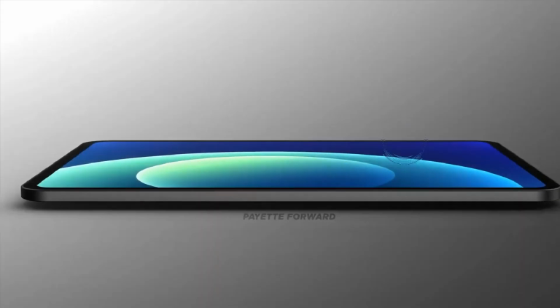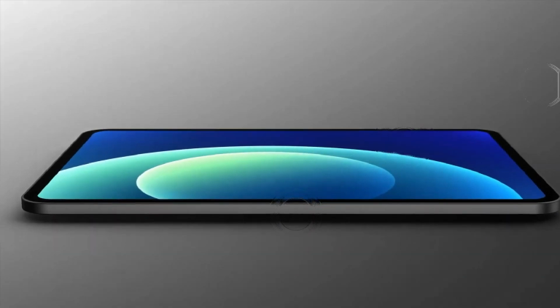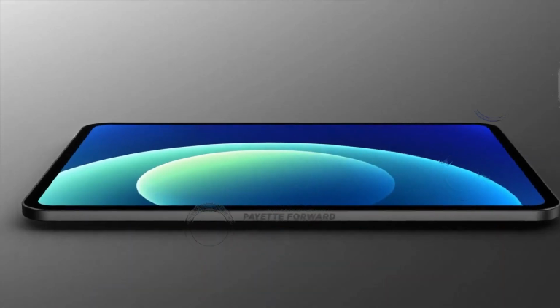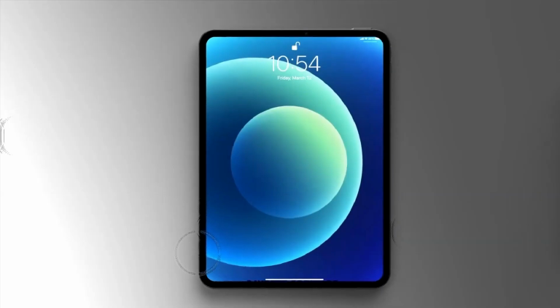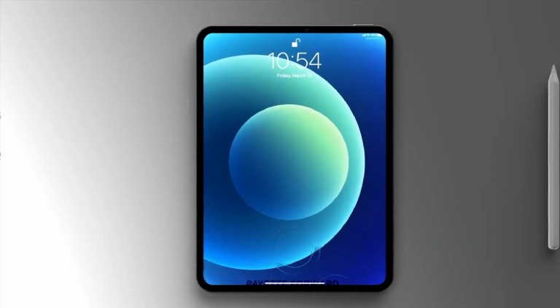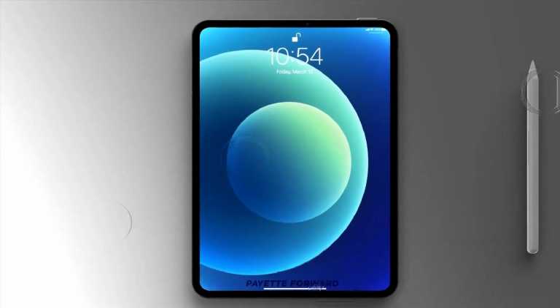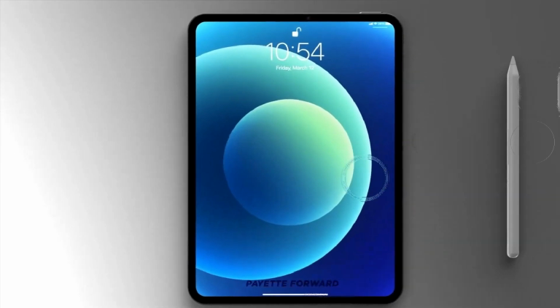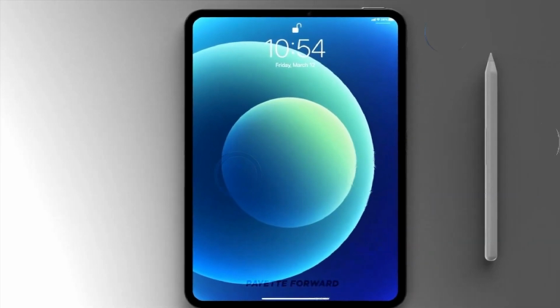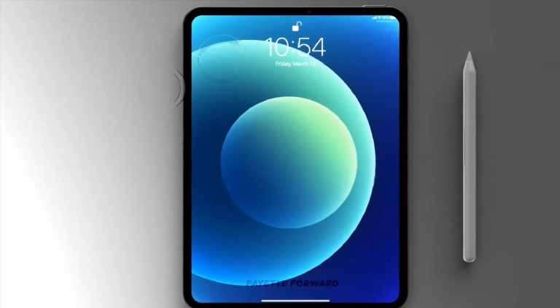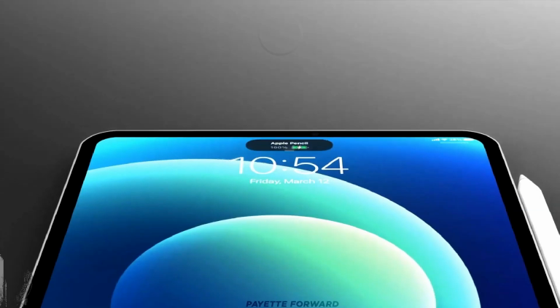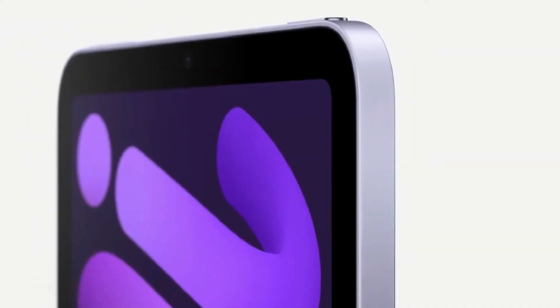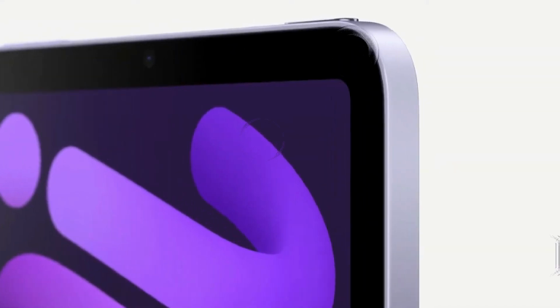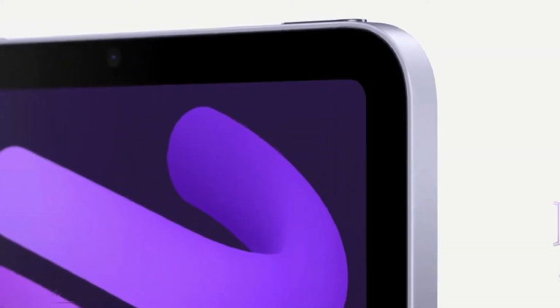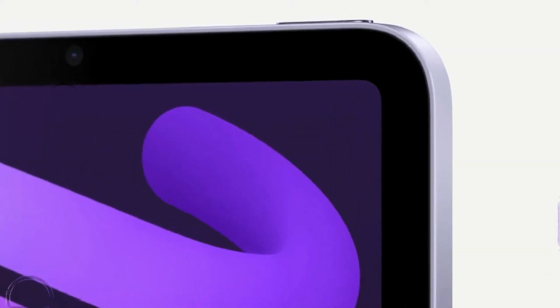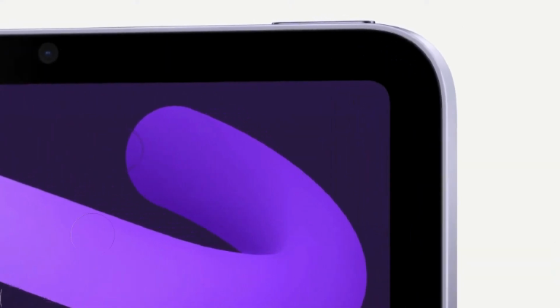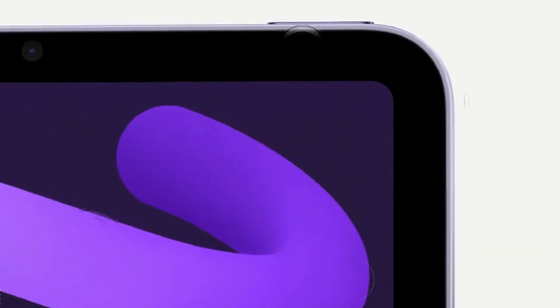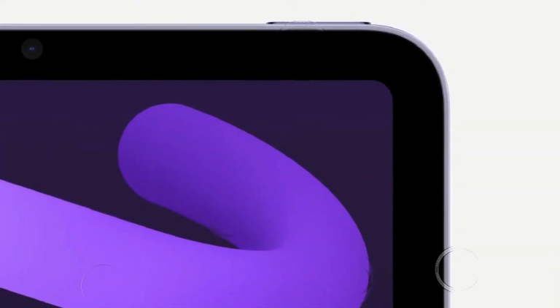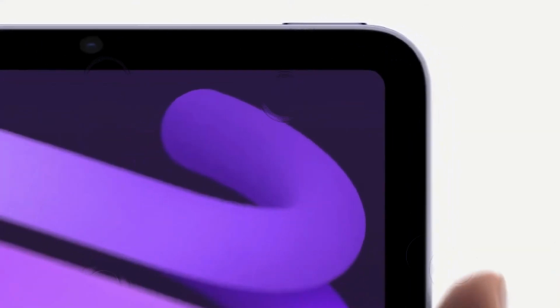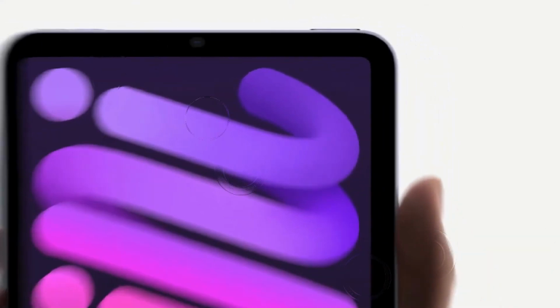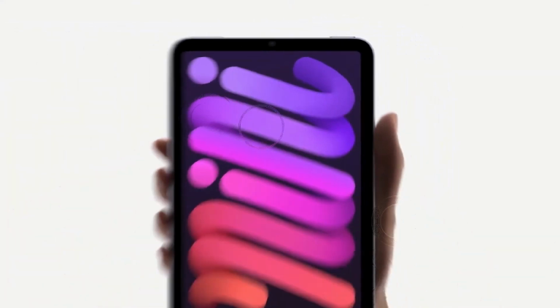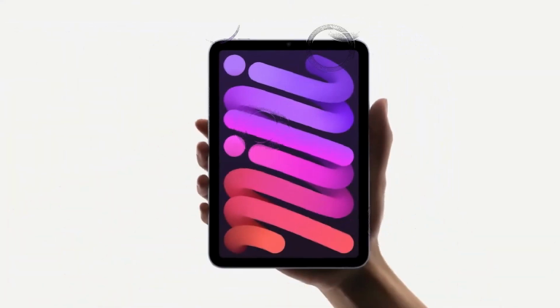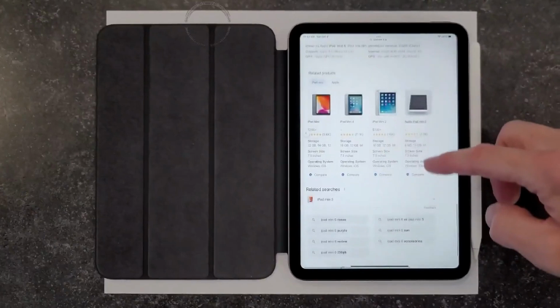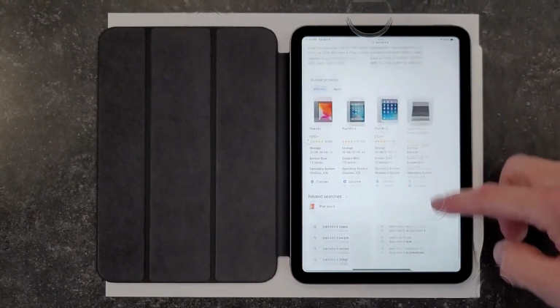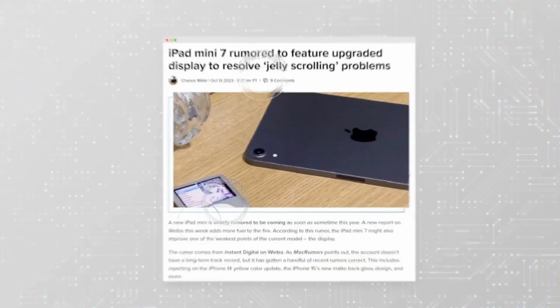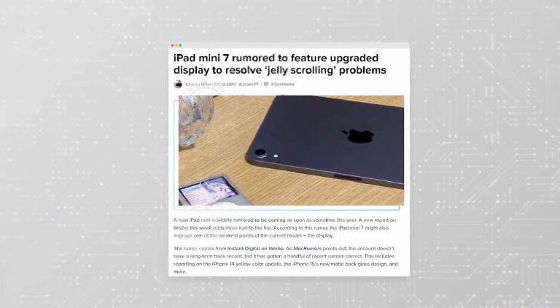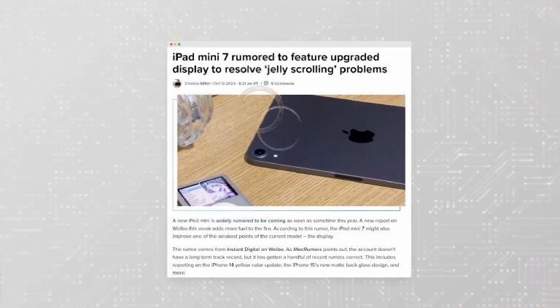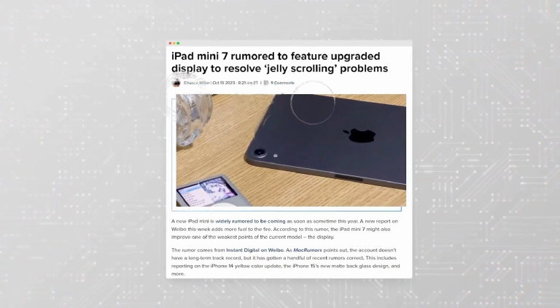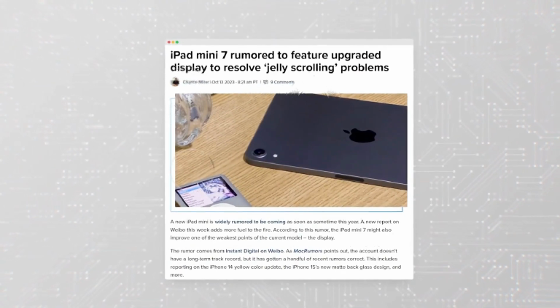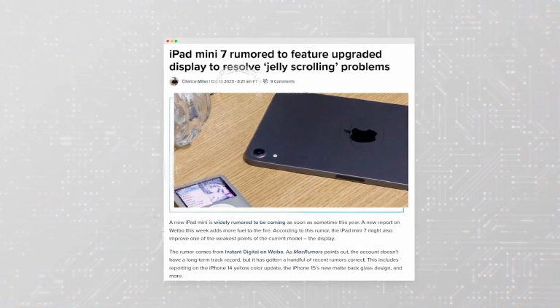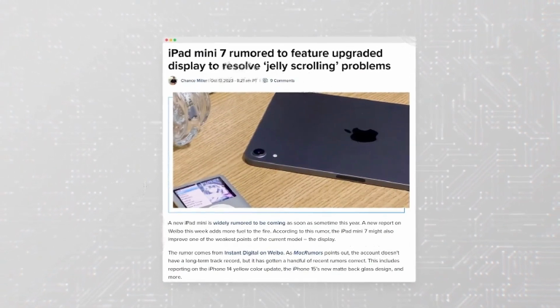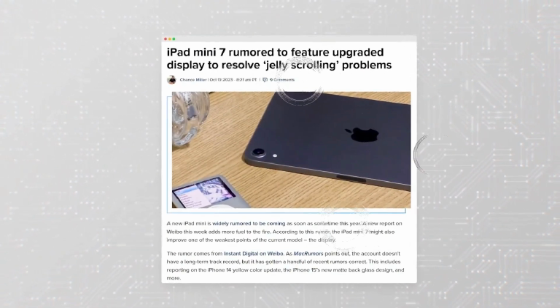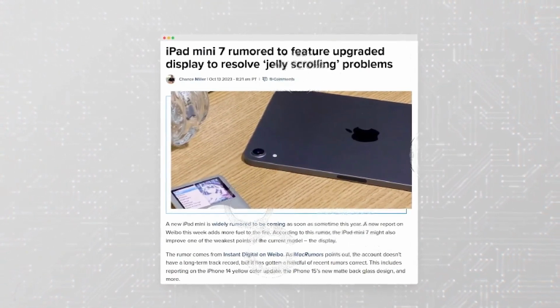The iPad mini 7 could ship with one of Apple's latest A-series chips. Given that the last iPad mini featured the A-15 chip shortly after its release in iPhones, the iPad mini 7 might feature the A-17 Pro, which is currently used in the iPhone 15 Pro models.